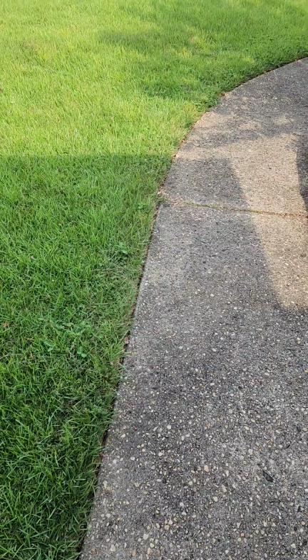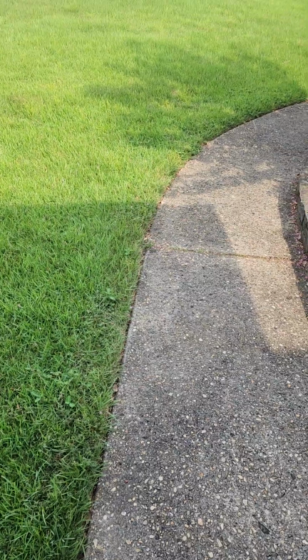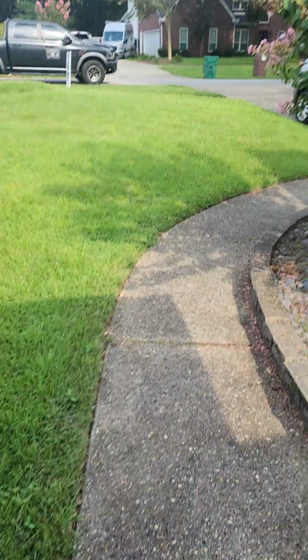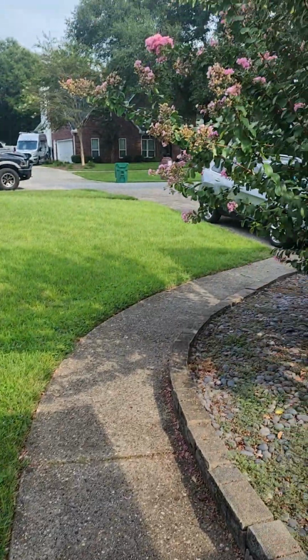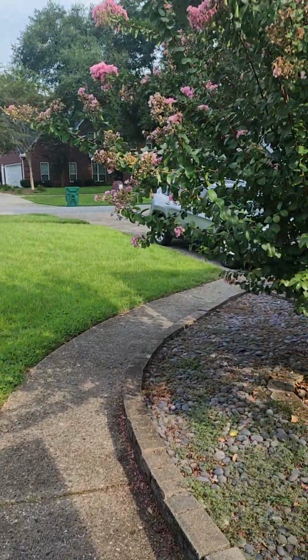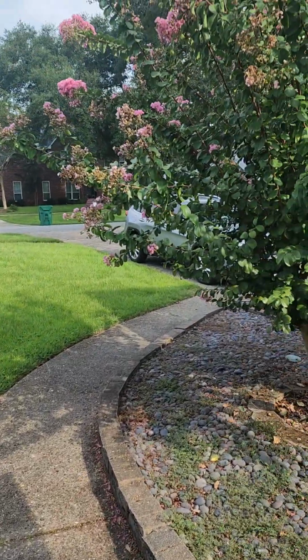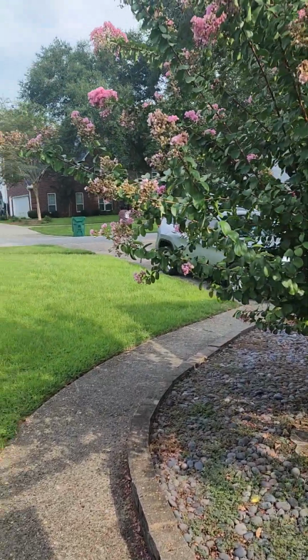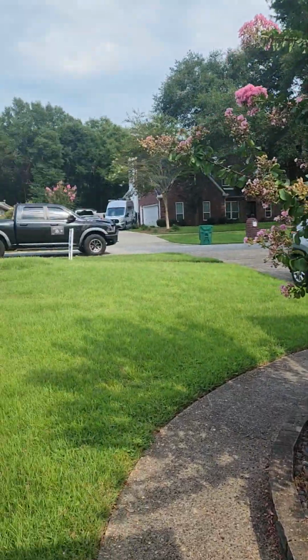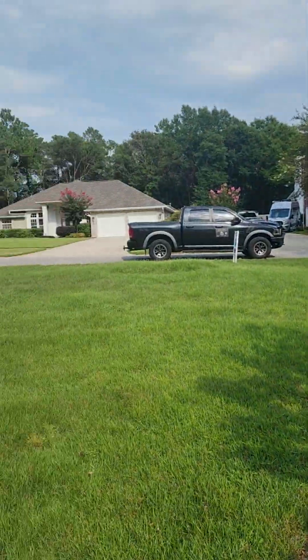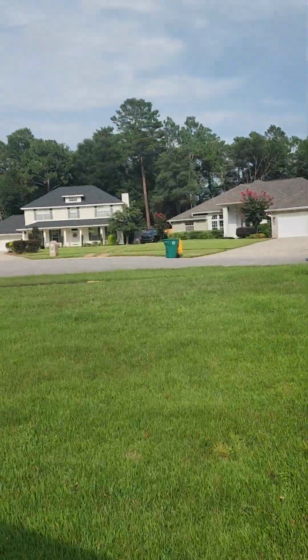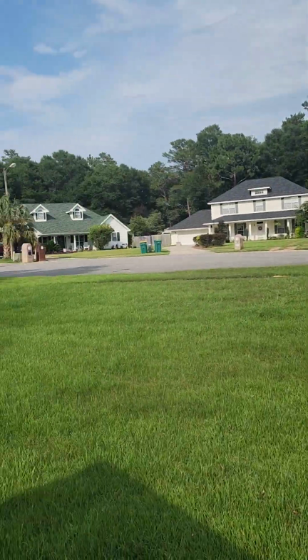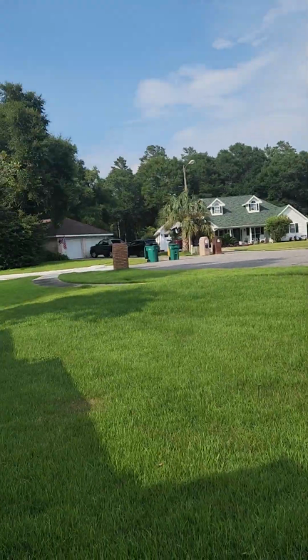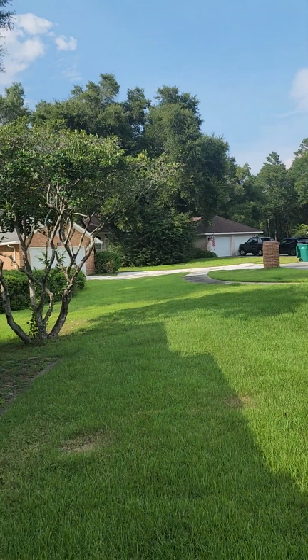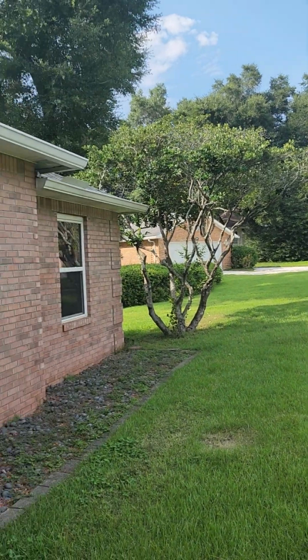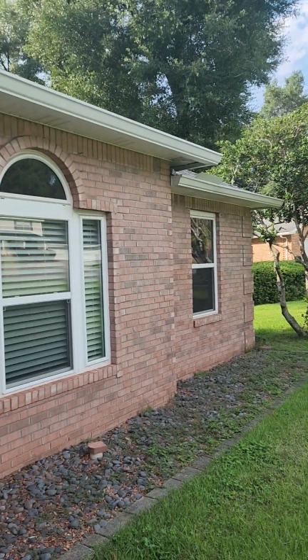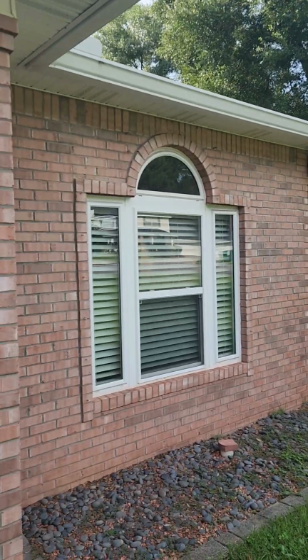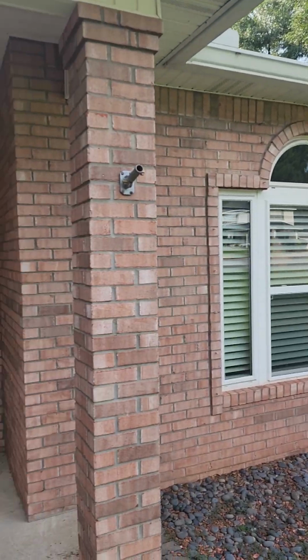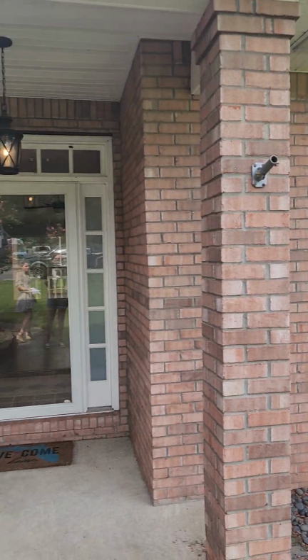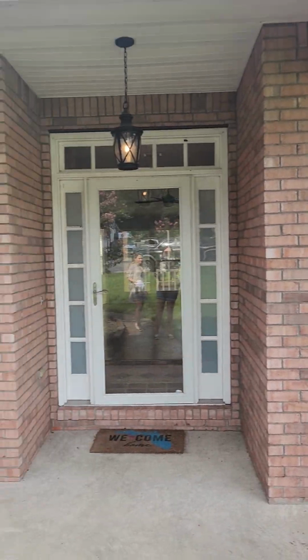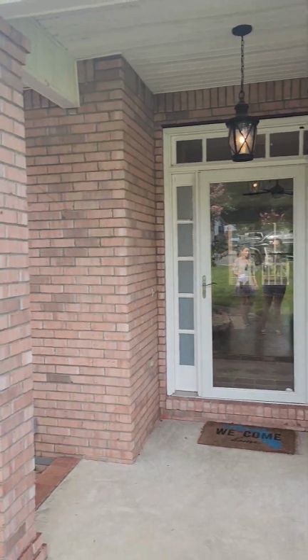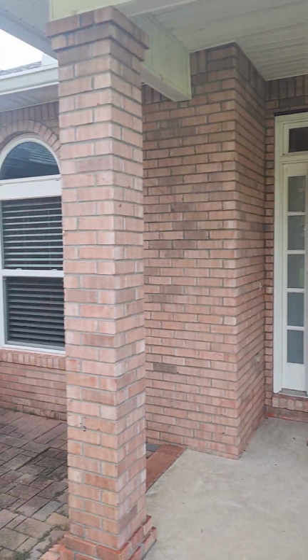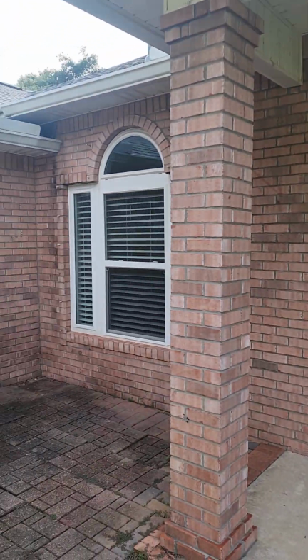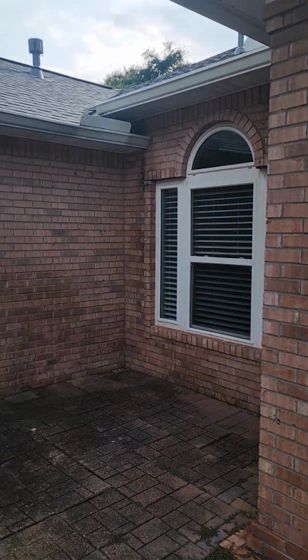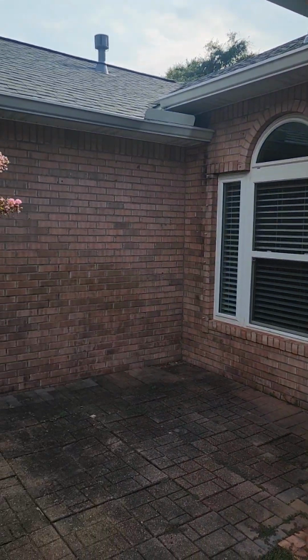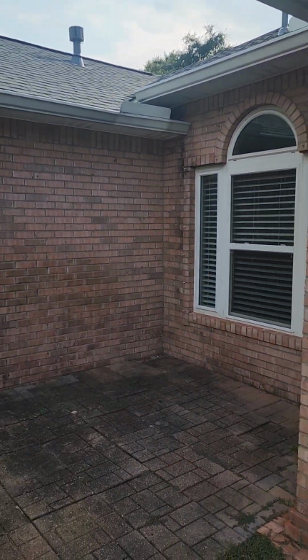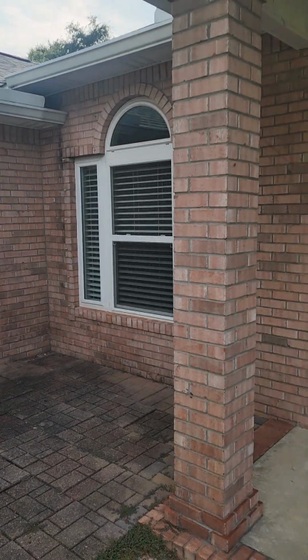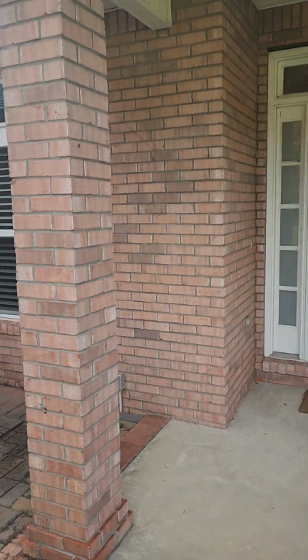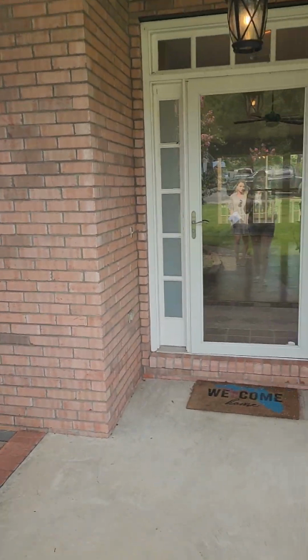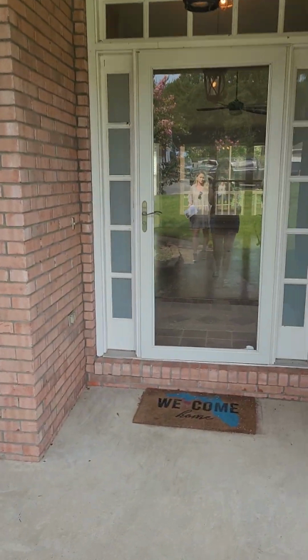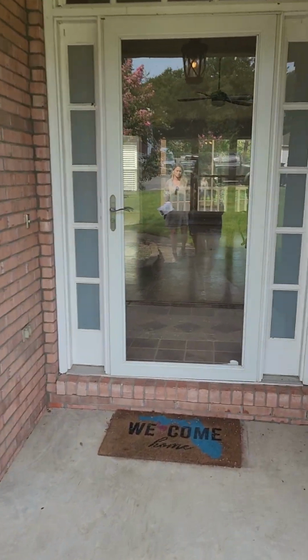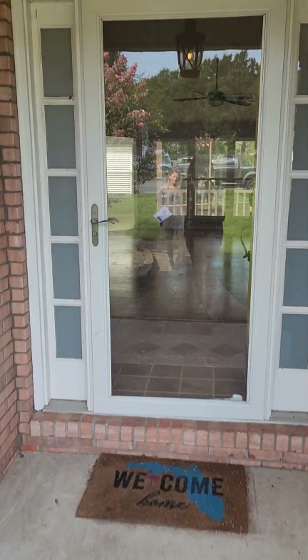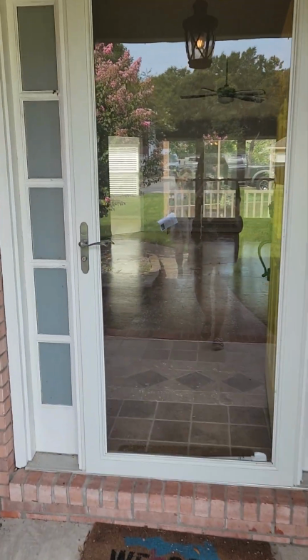We're at 2196 Chase Drive in Niceville. Here's the outside of the home — it's all brick, four bedrooms, two and a half bathrooms.